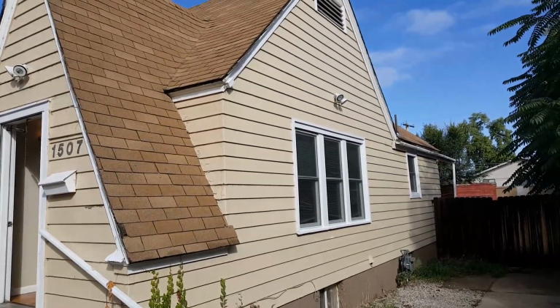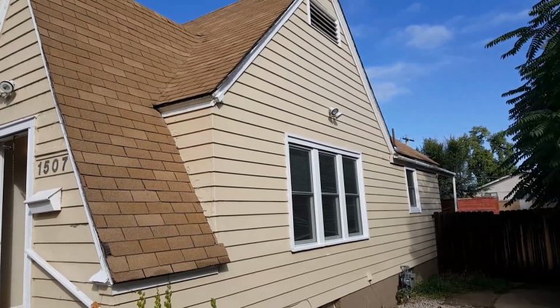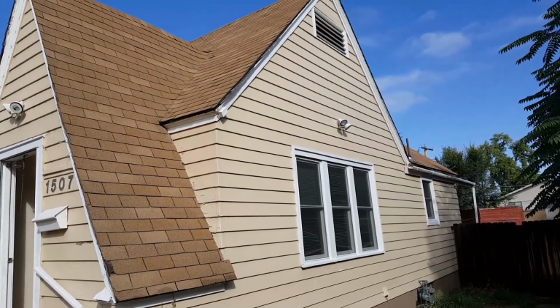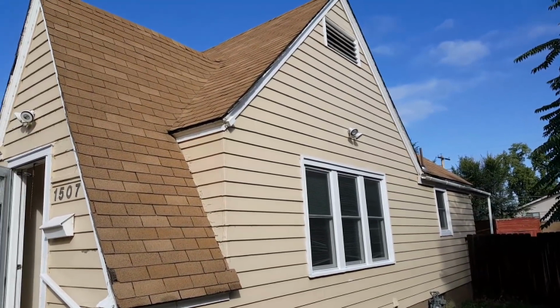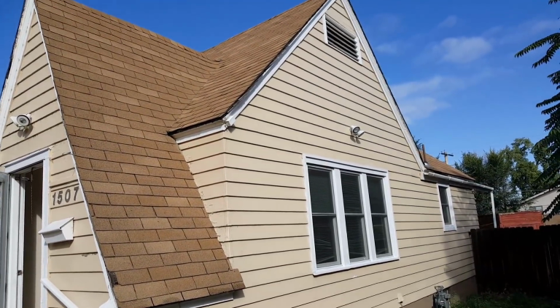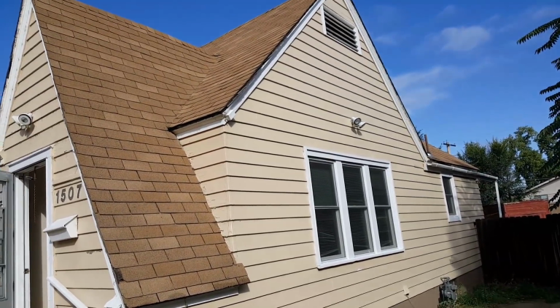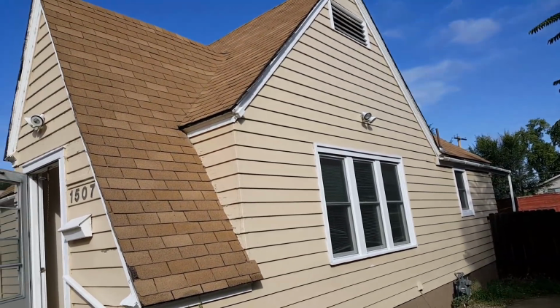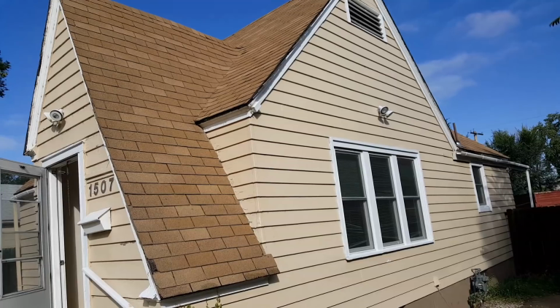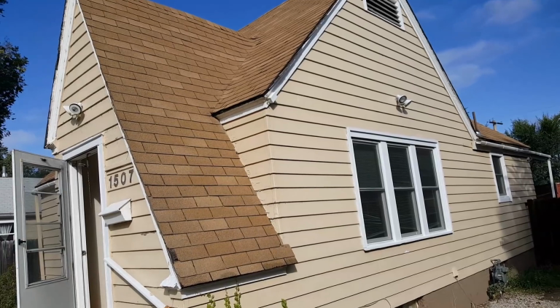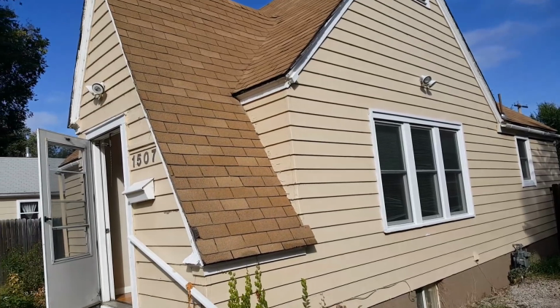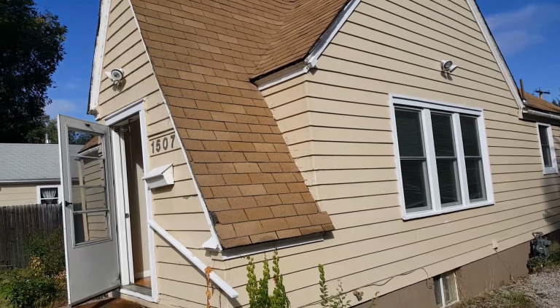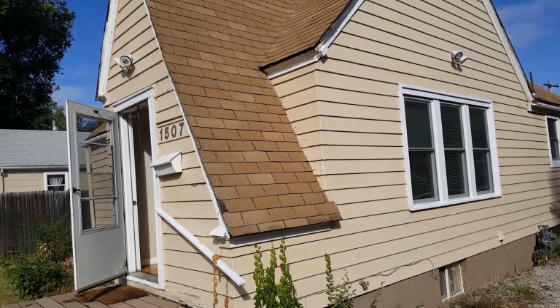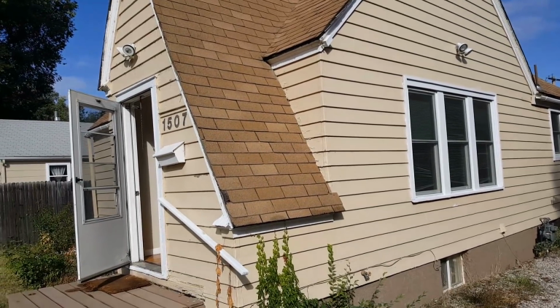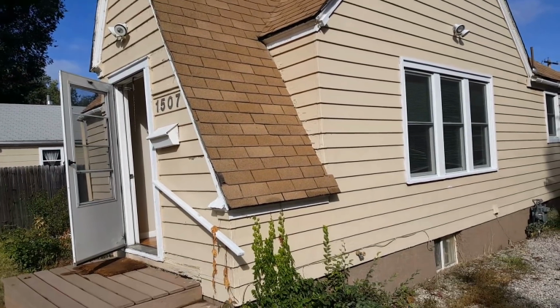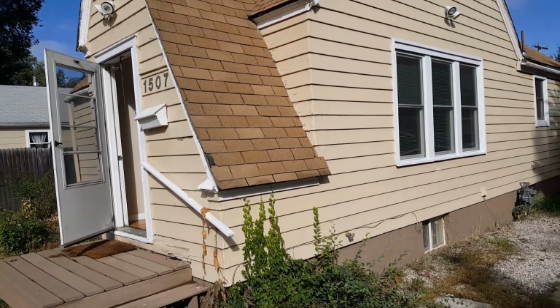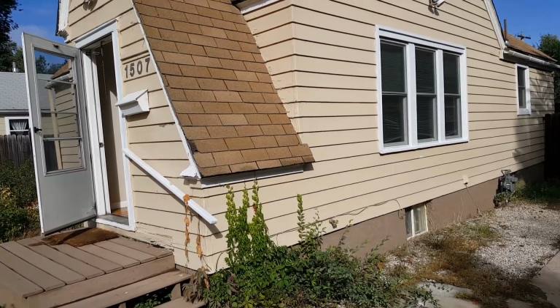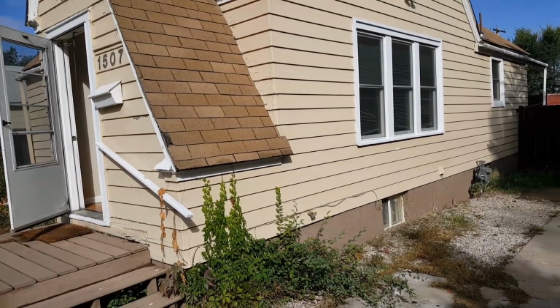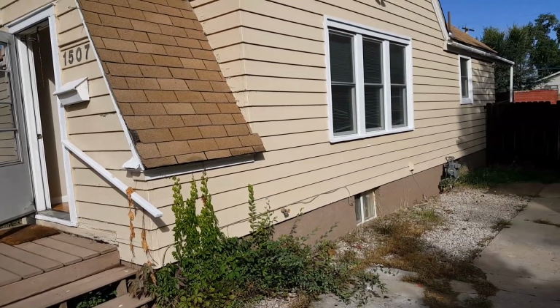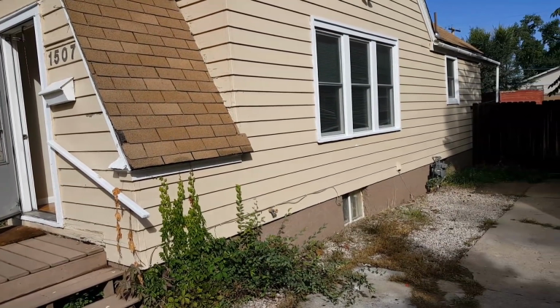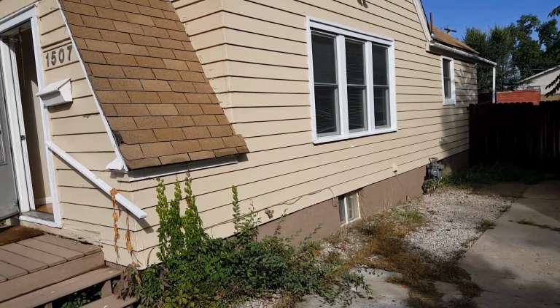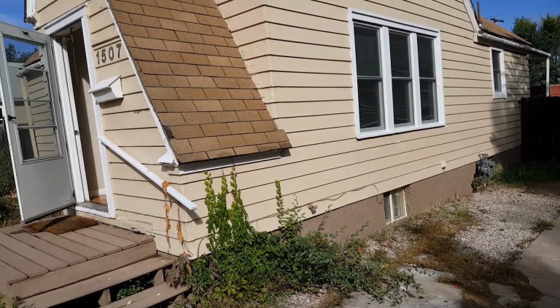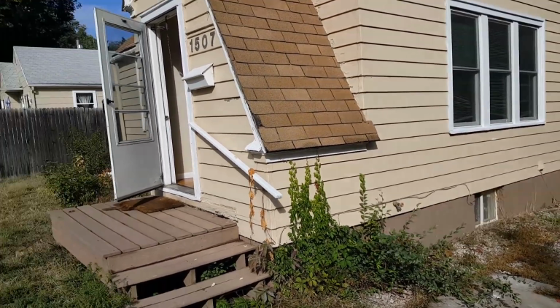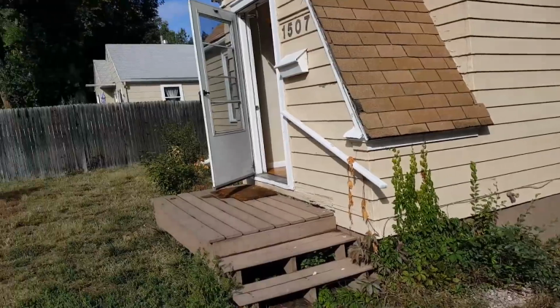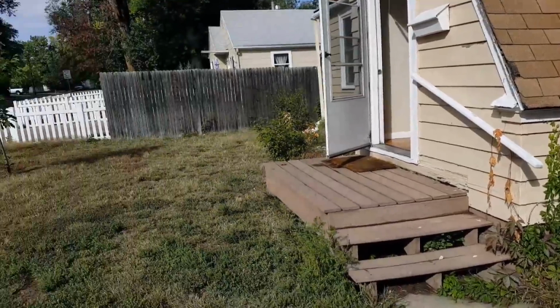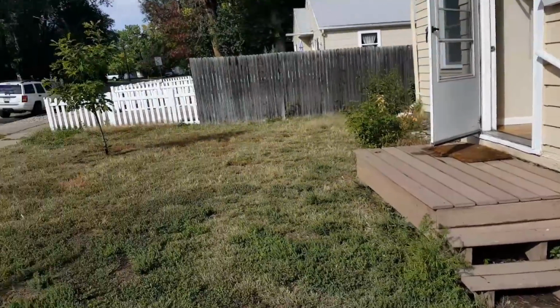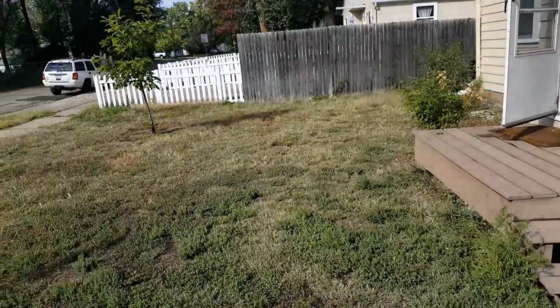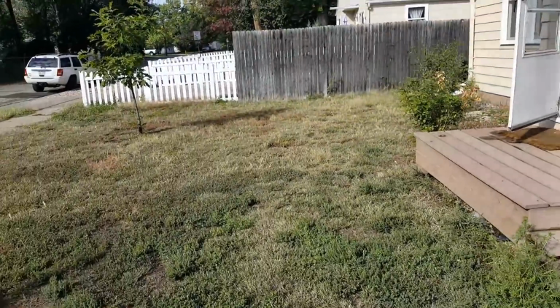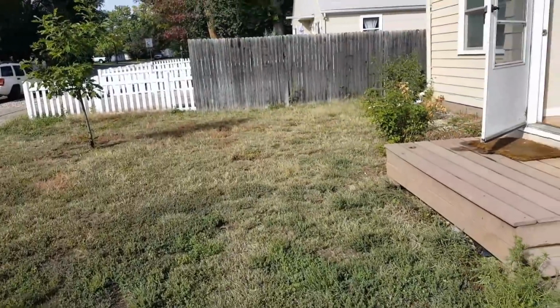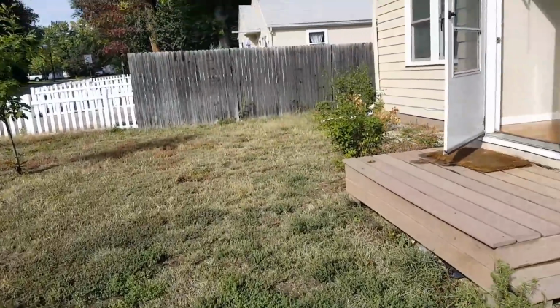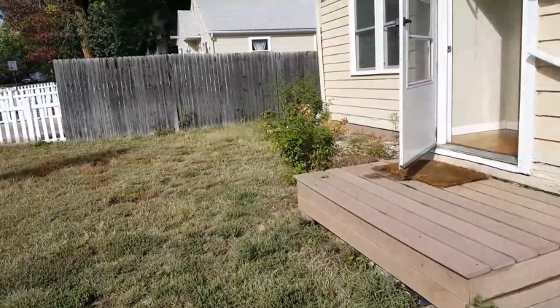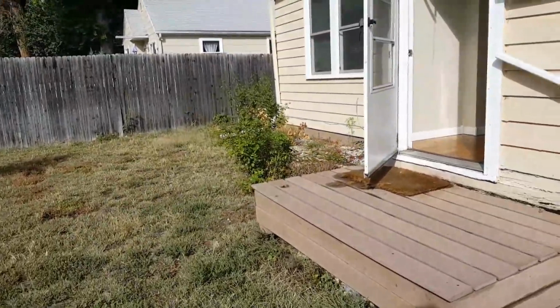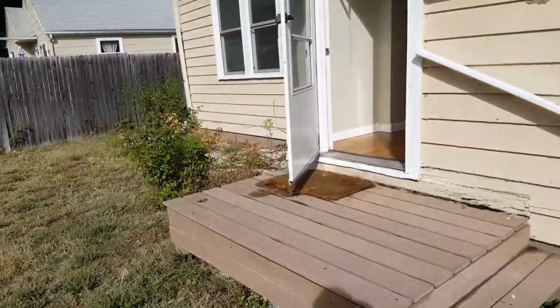Not a crazy amount, but it does need a roof — it's got like four layers of shingles on it. We'll need some exterior paint and we'll need some inside work as well.